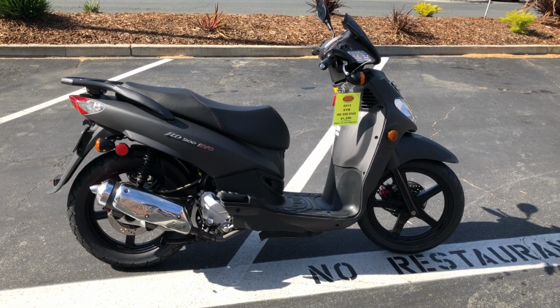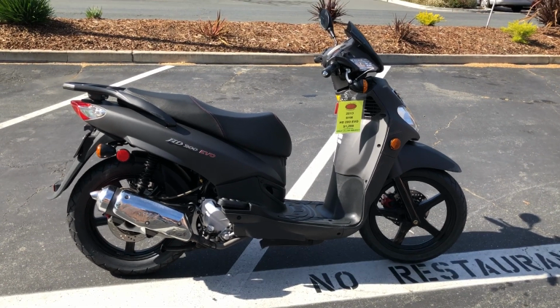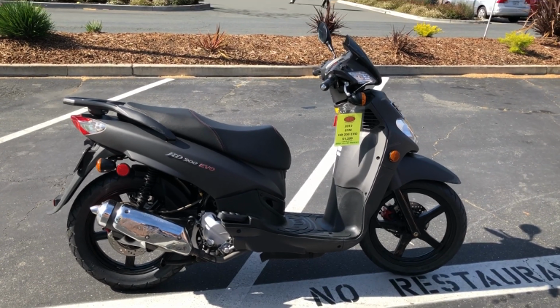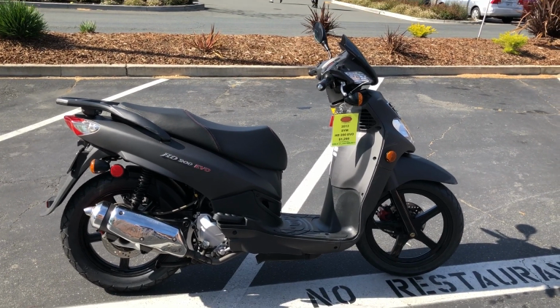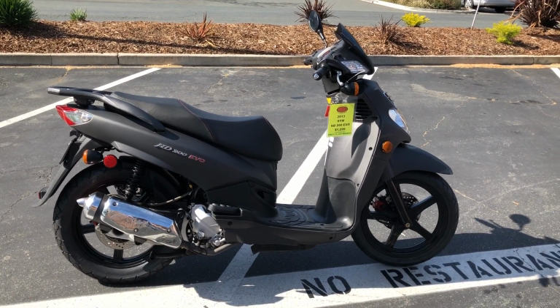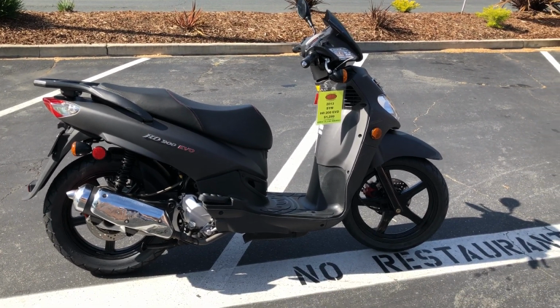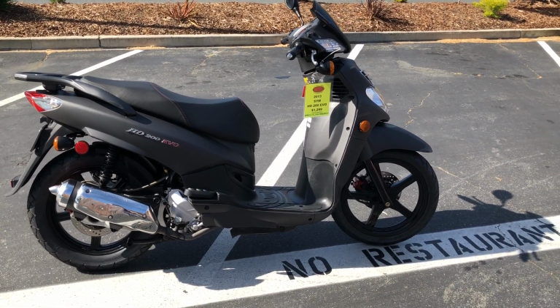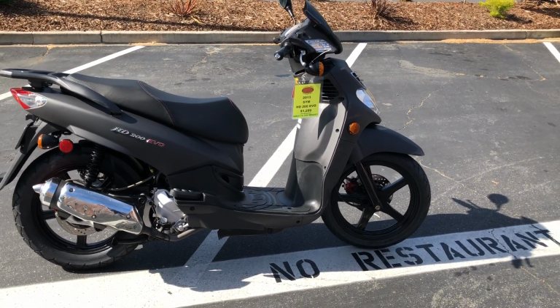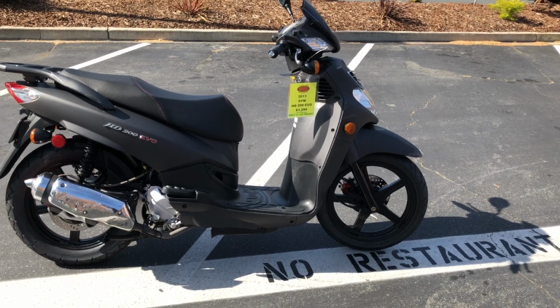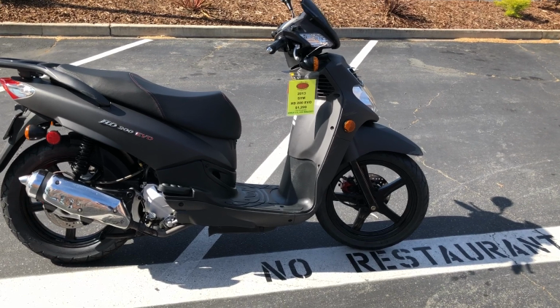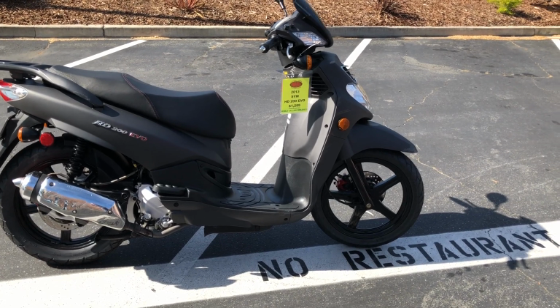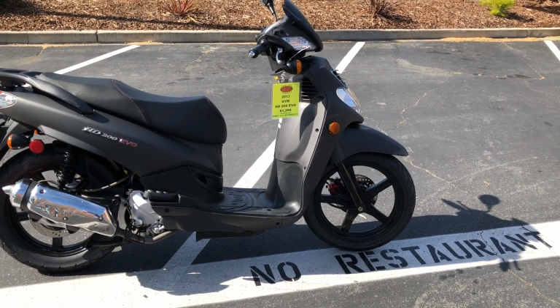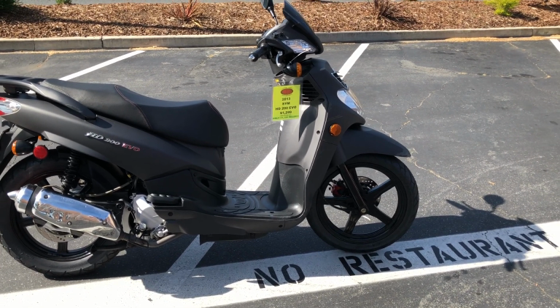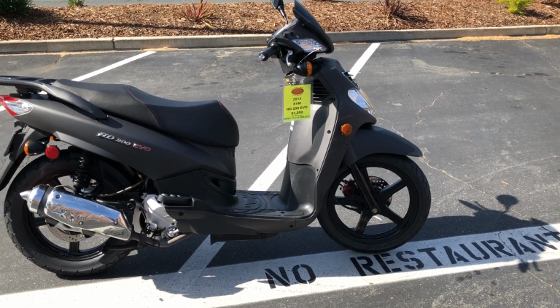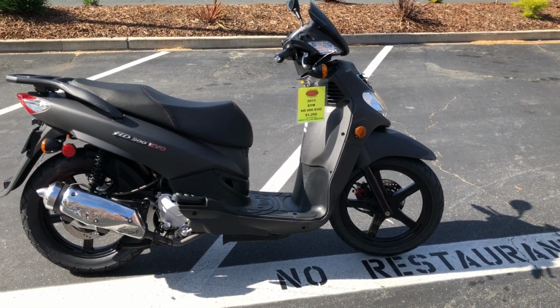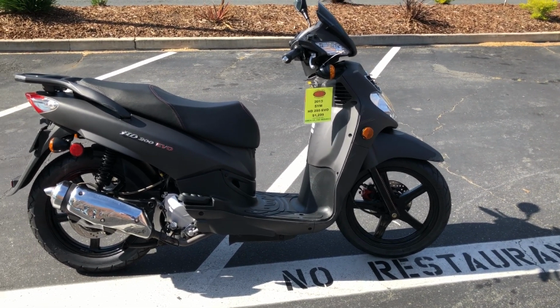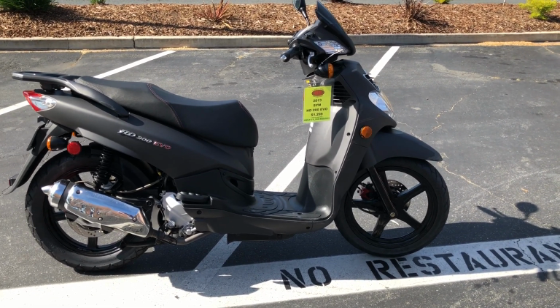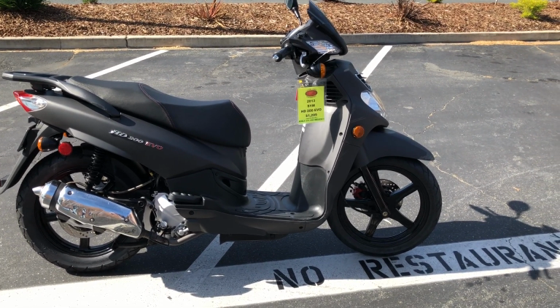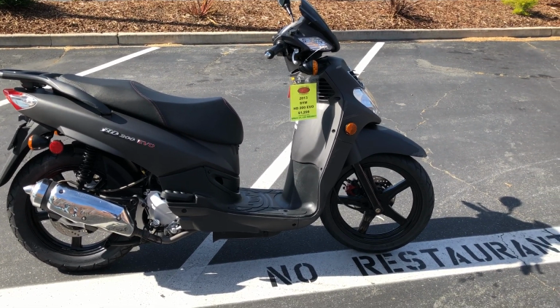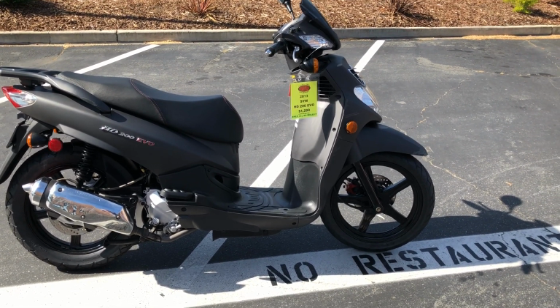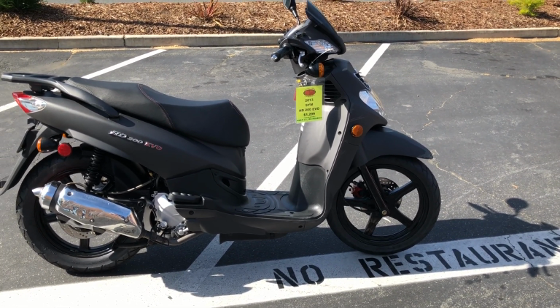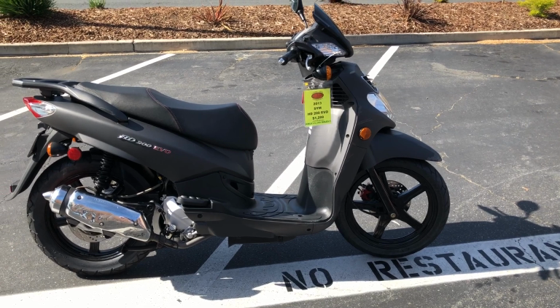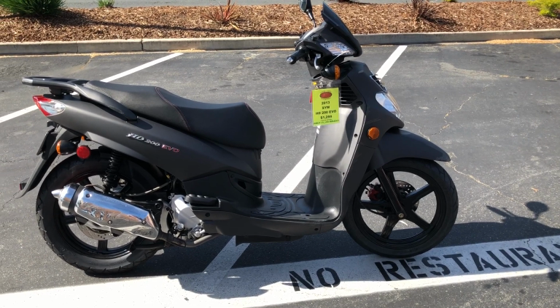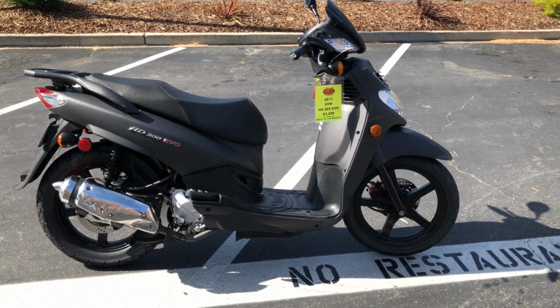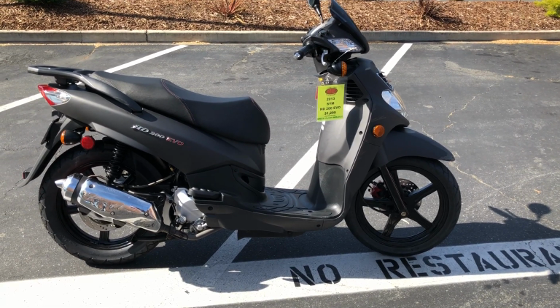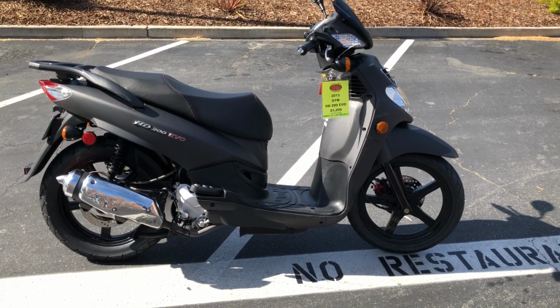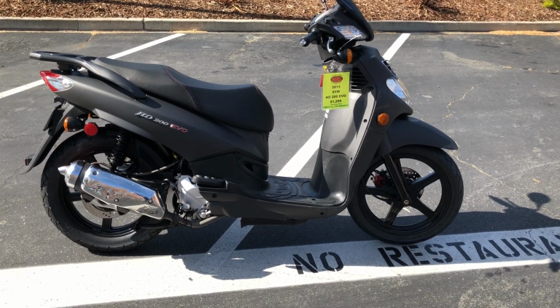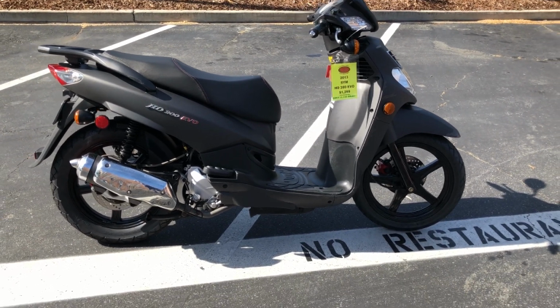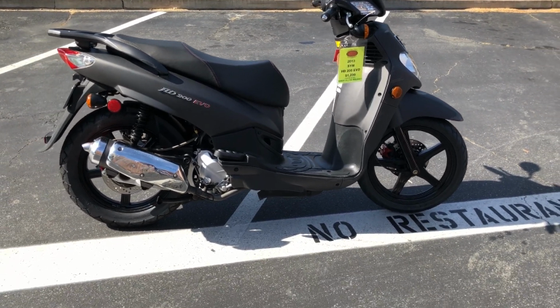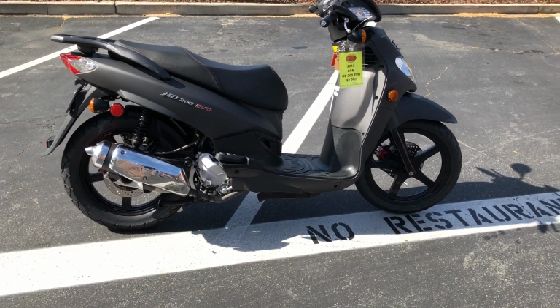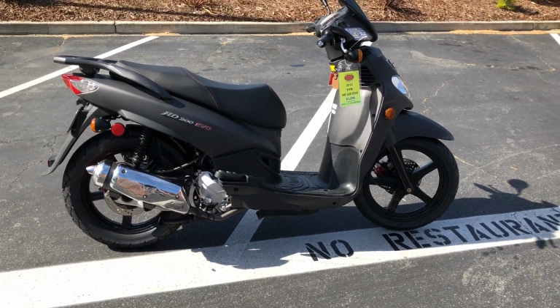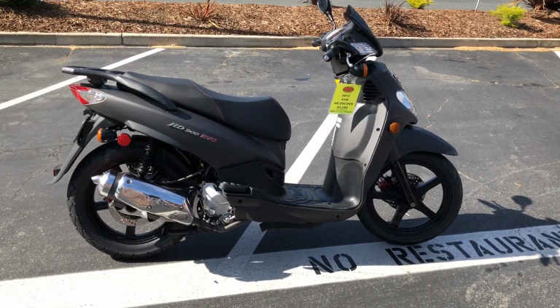Today at Contra Costa Power Sports we have a 2013 Sym HD 200 Evo scooter. This bike has 15,100 miles and is offered for $1,299 here at Contra Costa Power Sports.